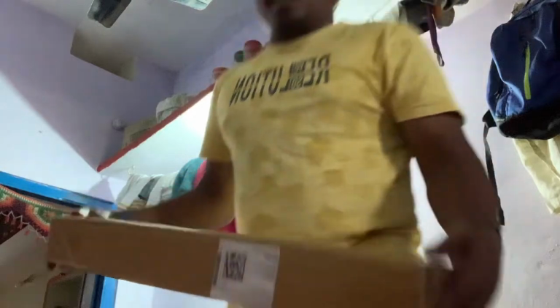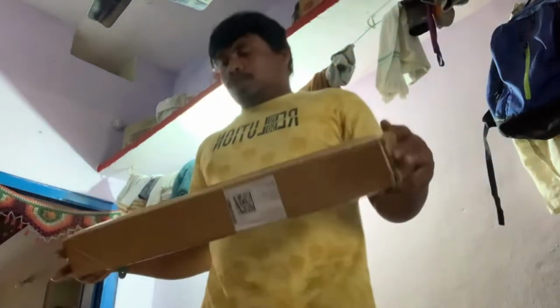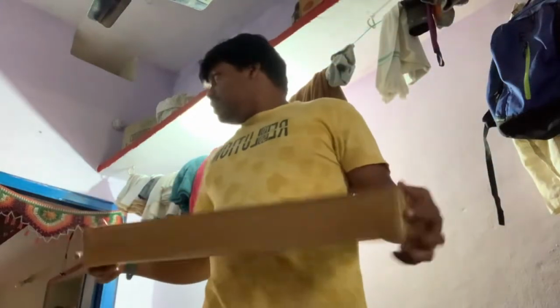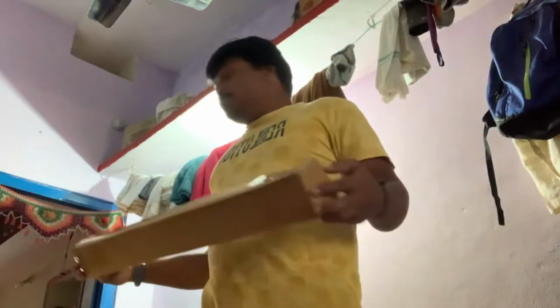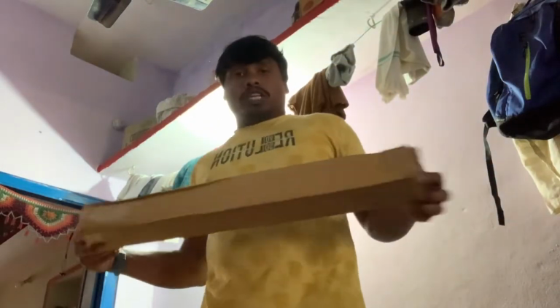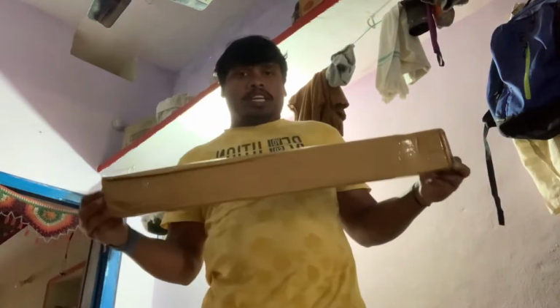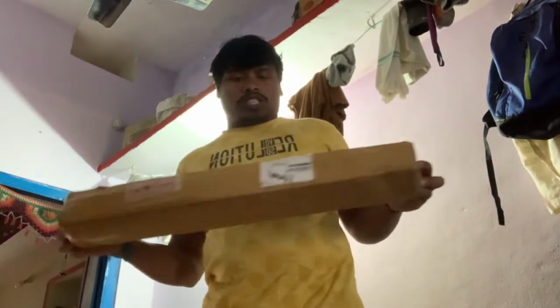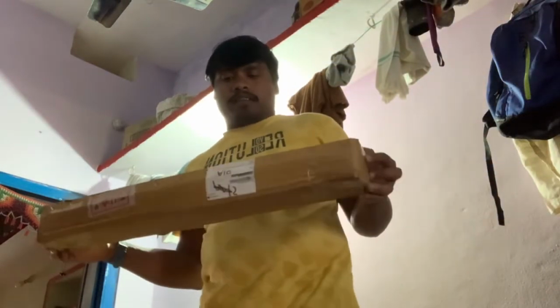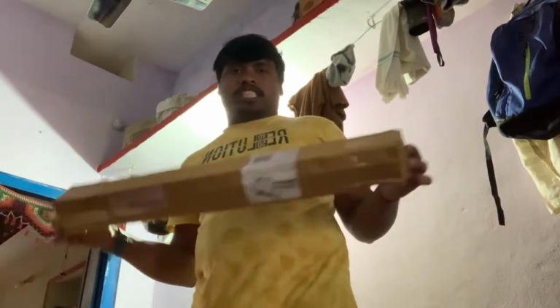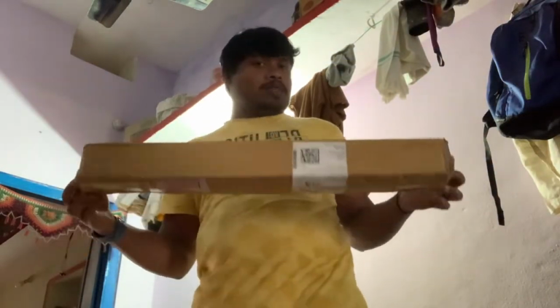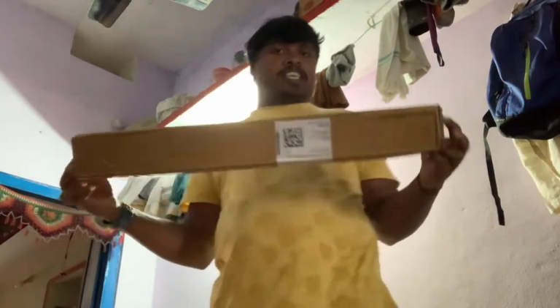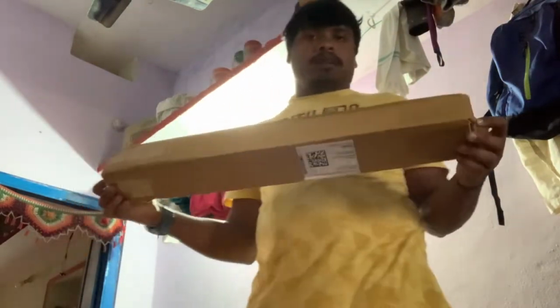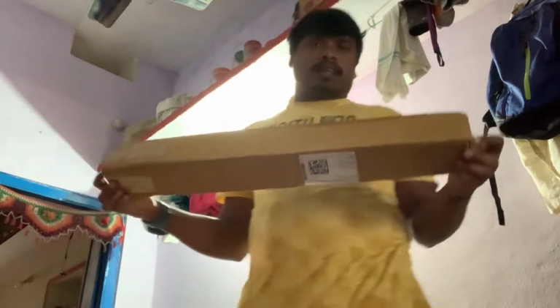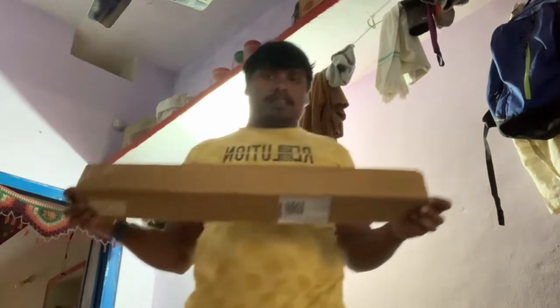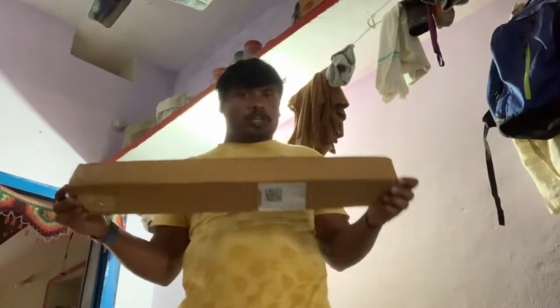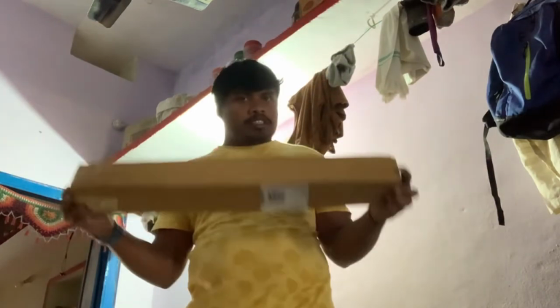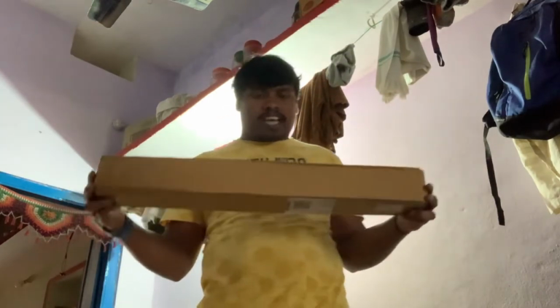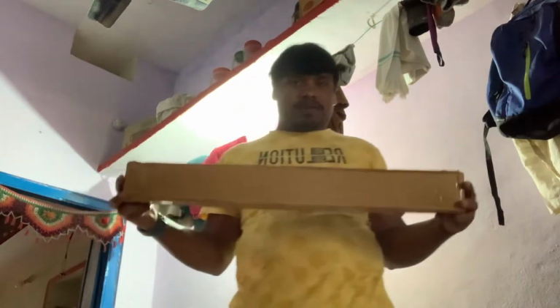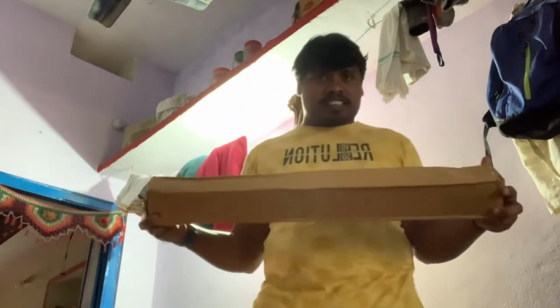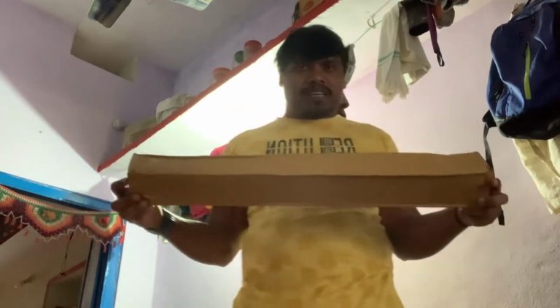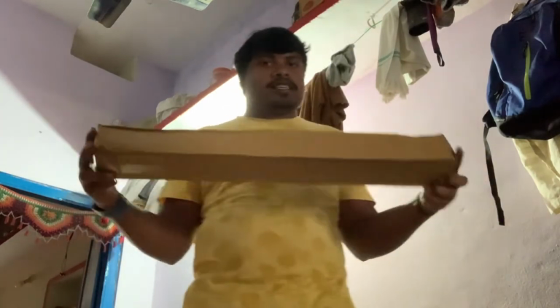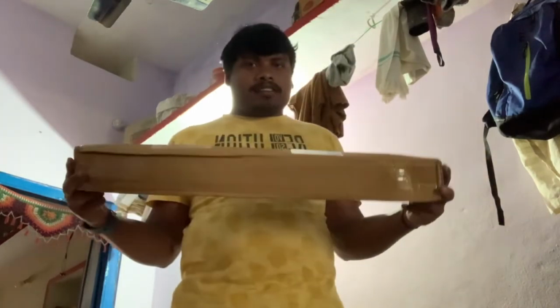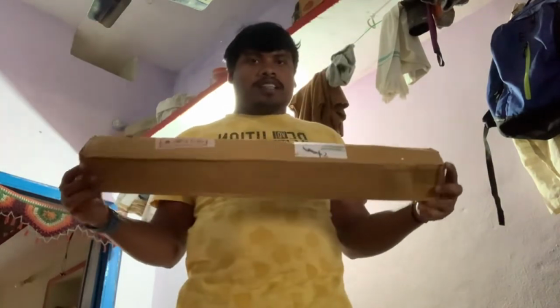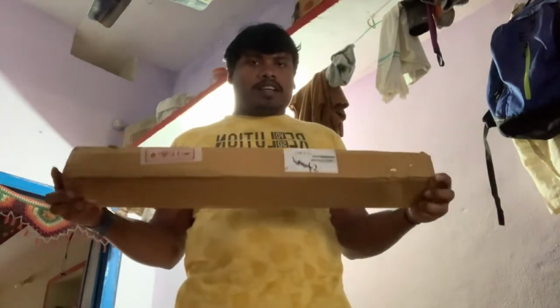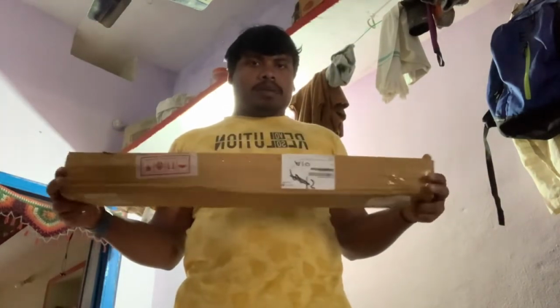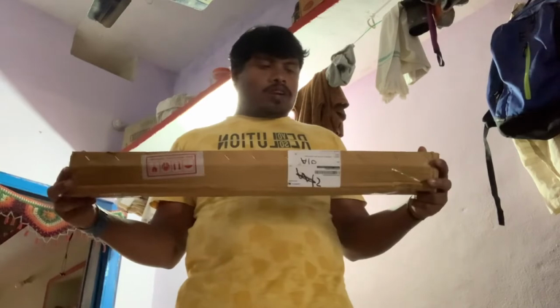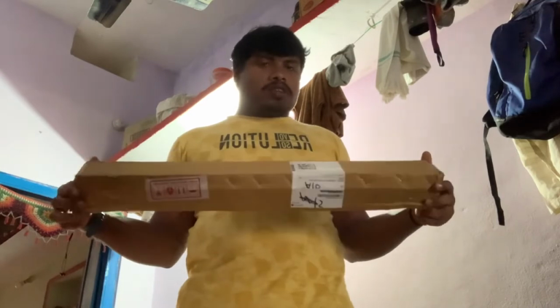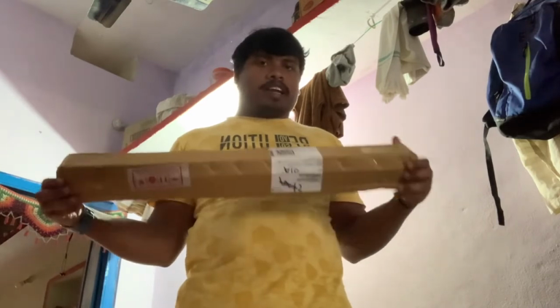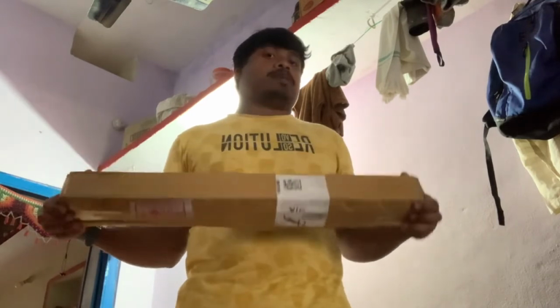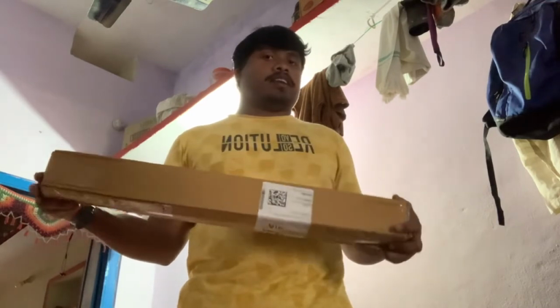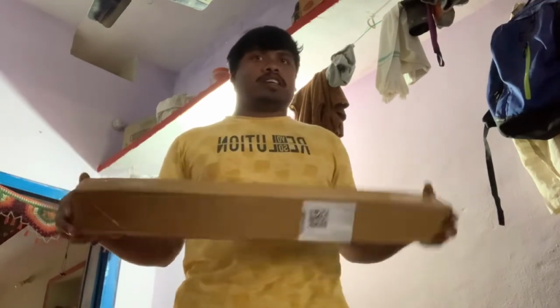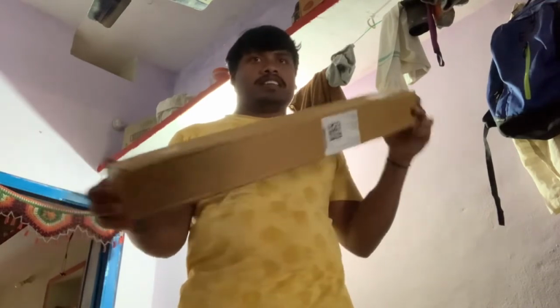Hello friends, you are doing dinner vlogs and first time I am doing this channel. I am doing some videos on my channel but I am not able to support all of you. Maybe you will be able to support all of you.